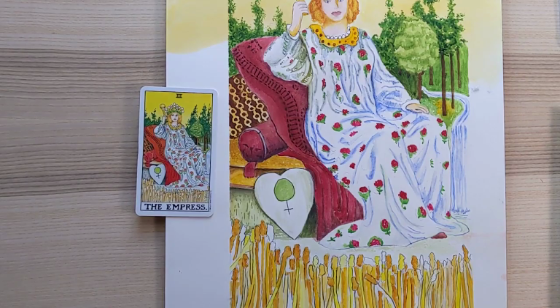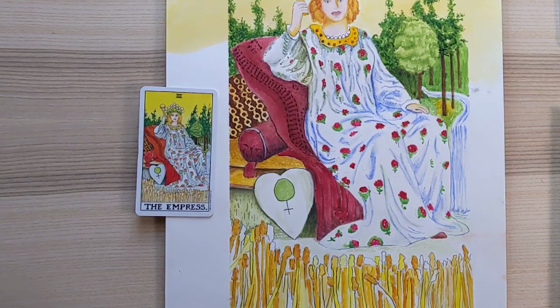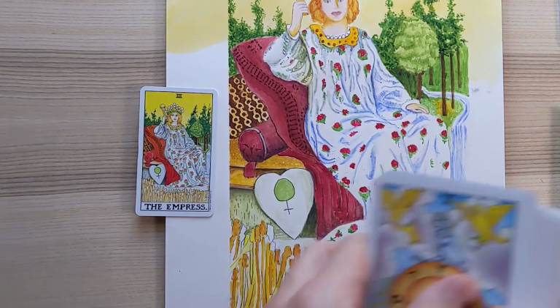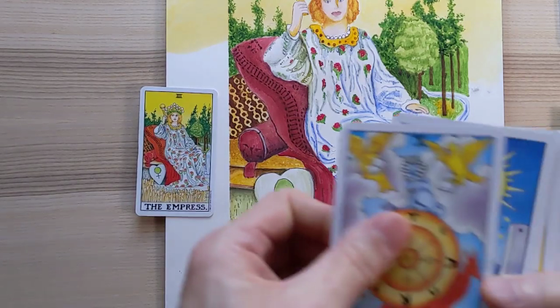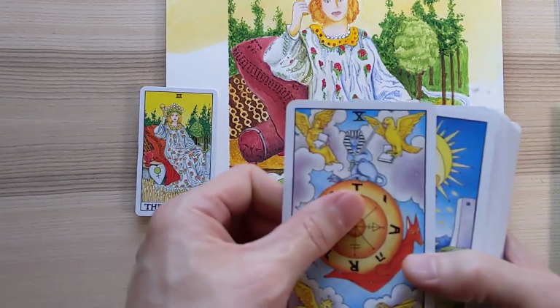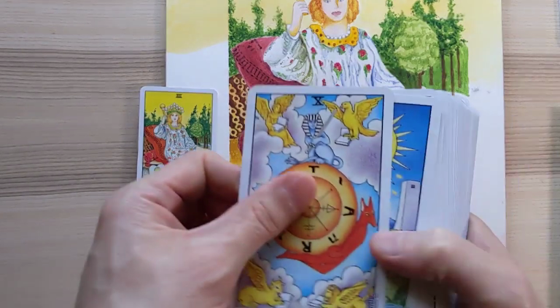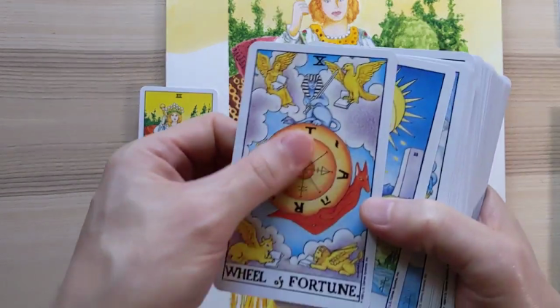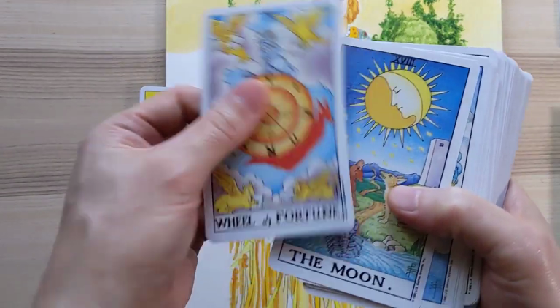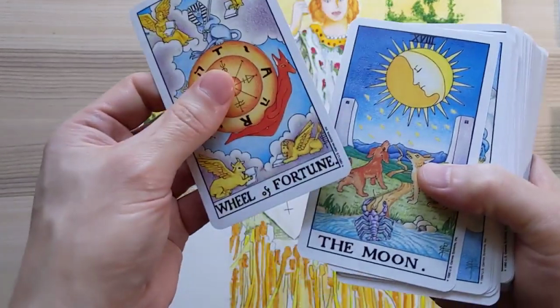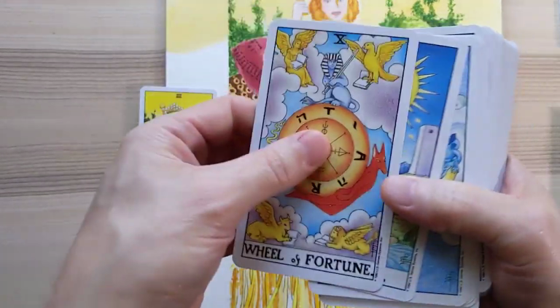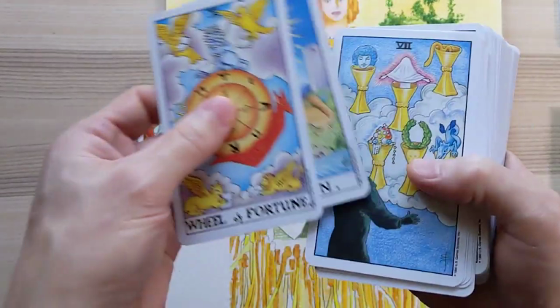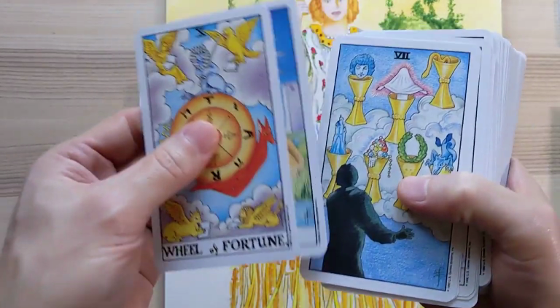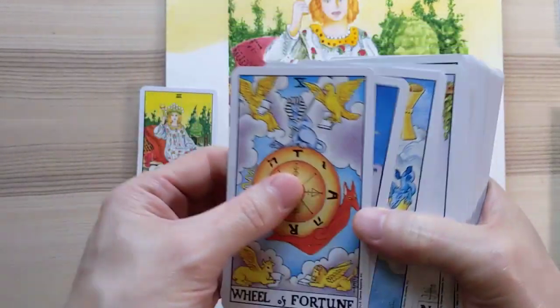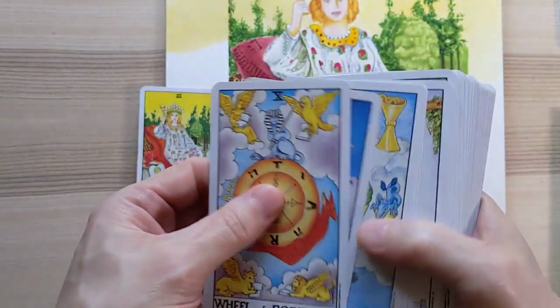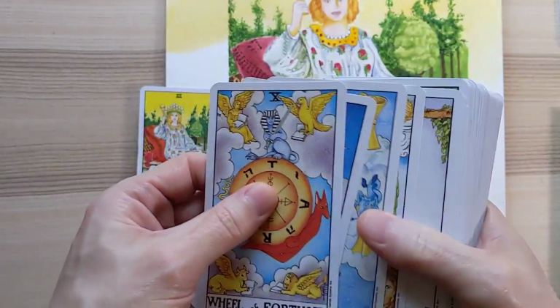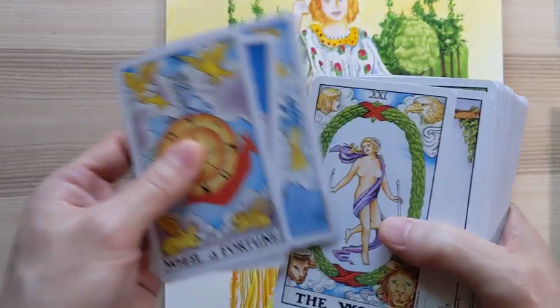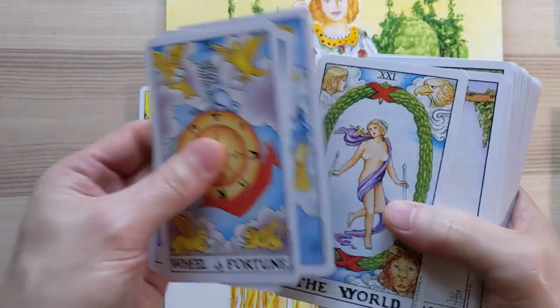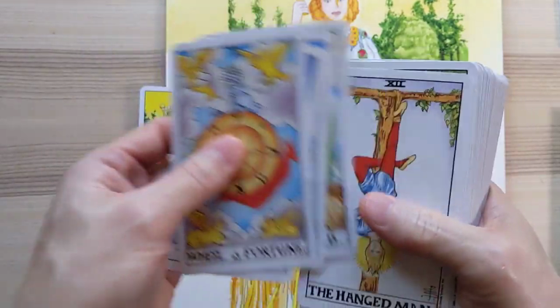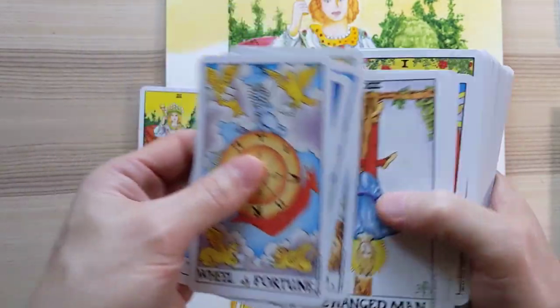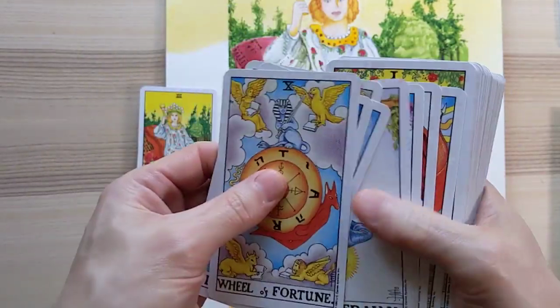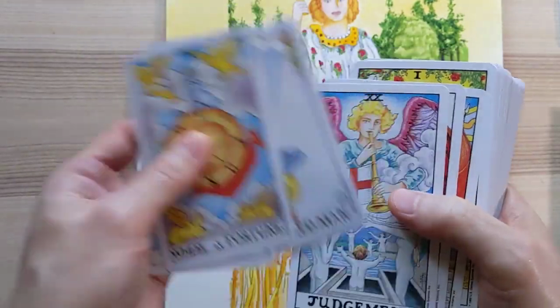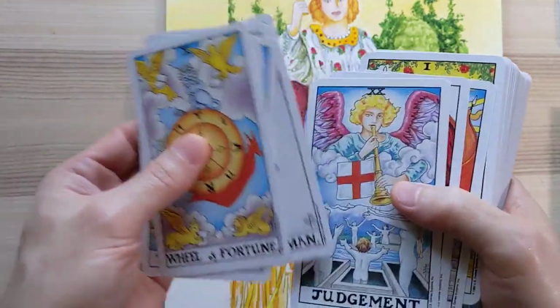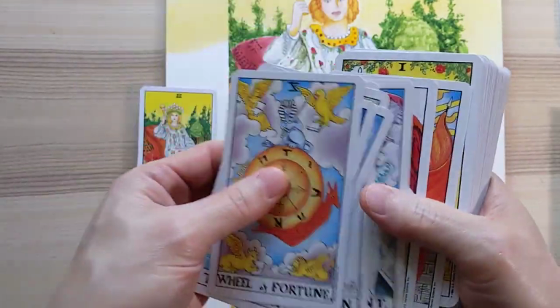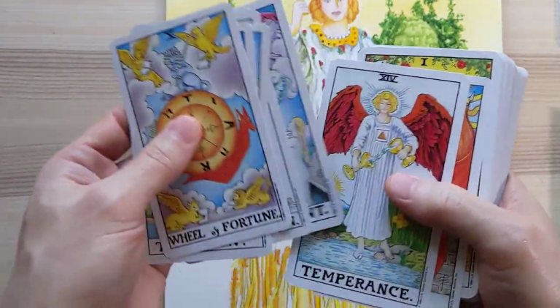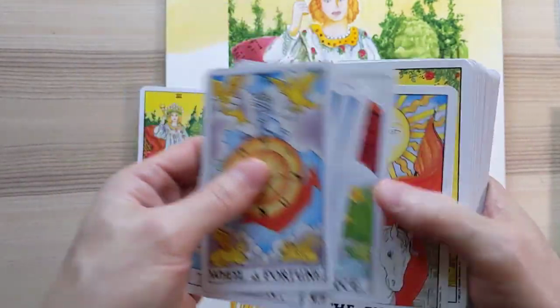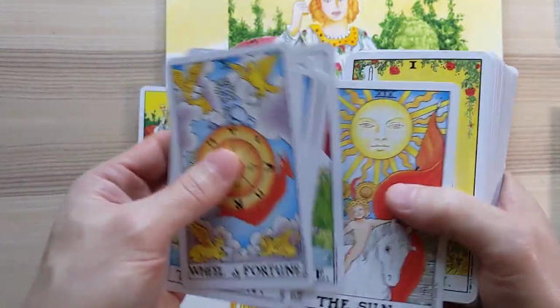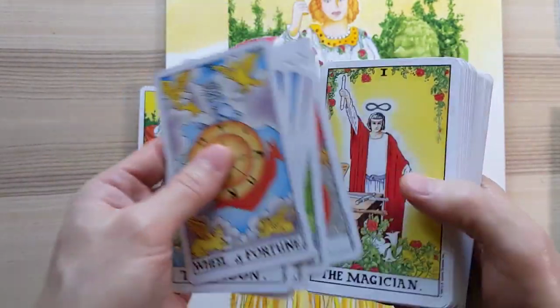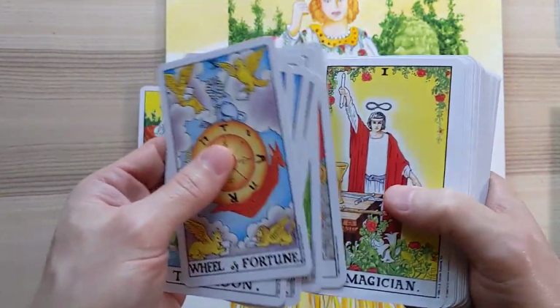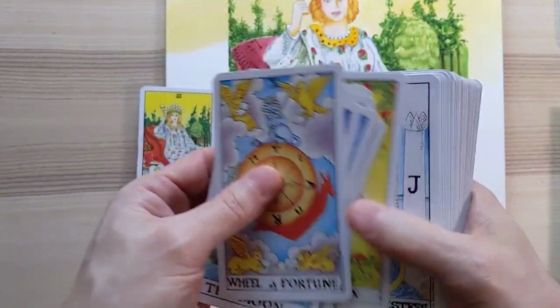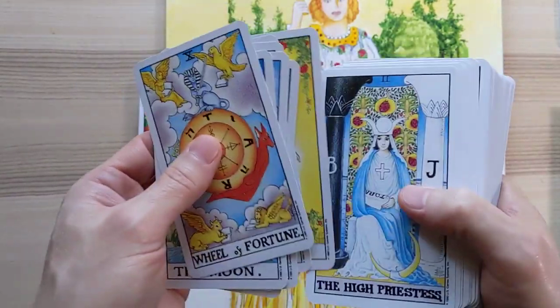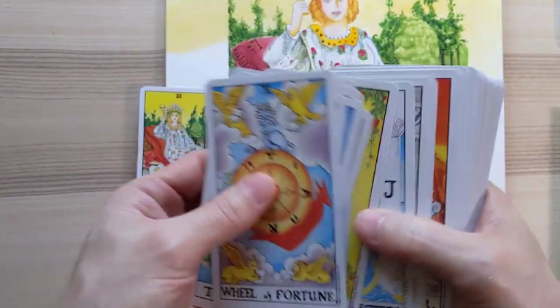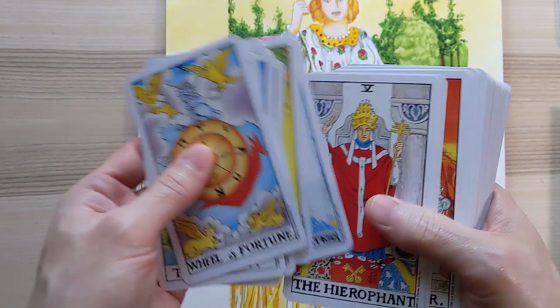What do you think I should paint next? We did the Wheel of Fortune, the moon. Let me know what you would like to see painted next.